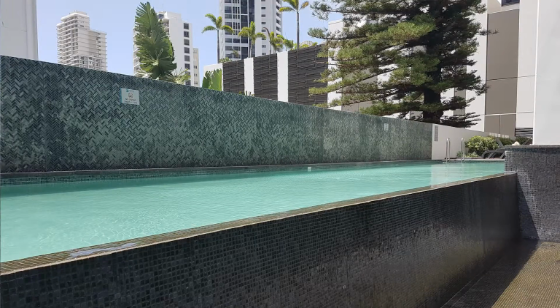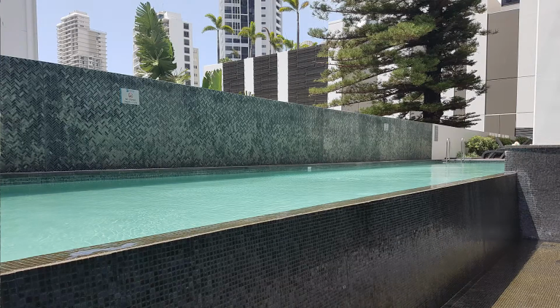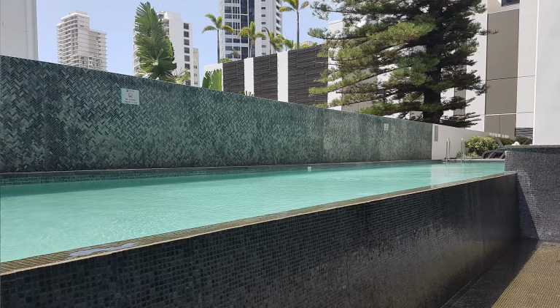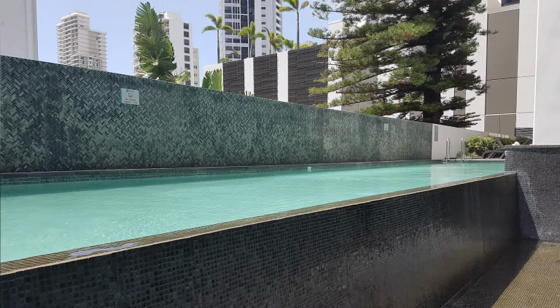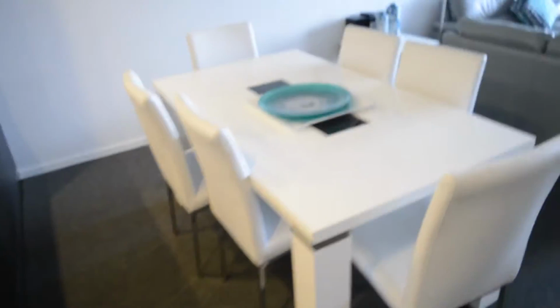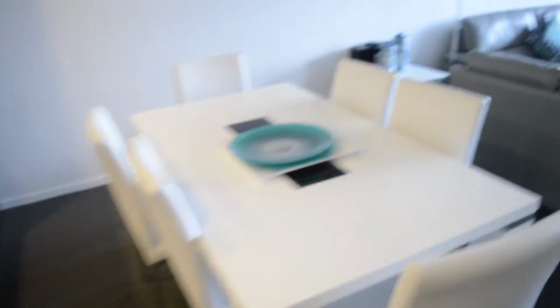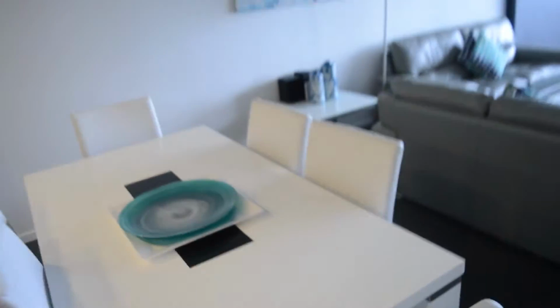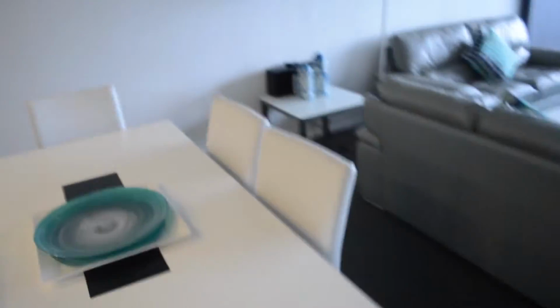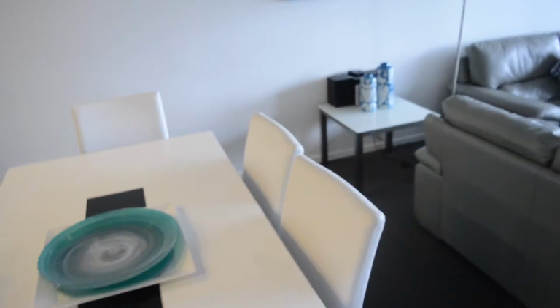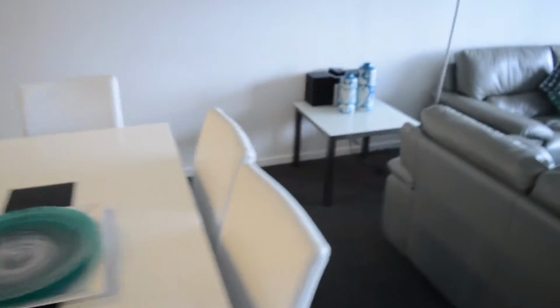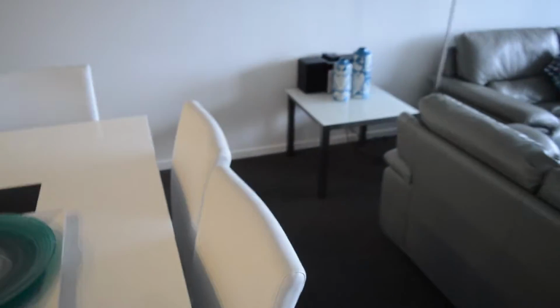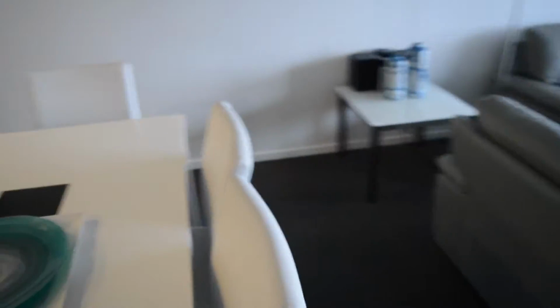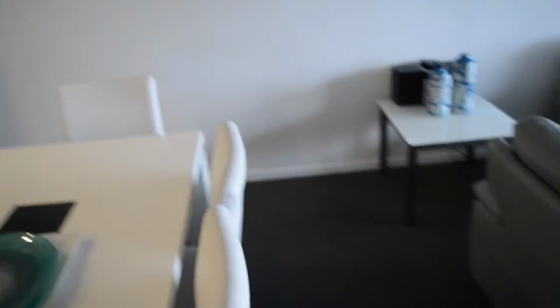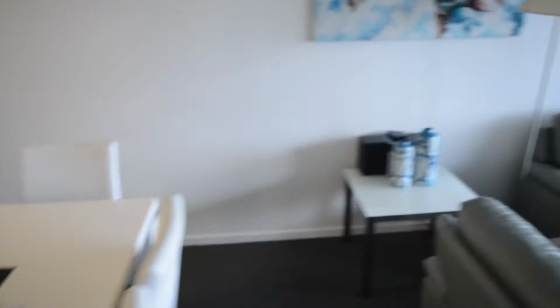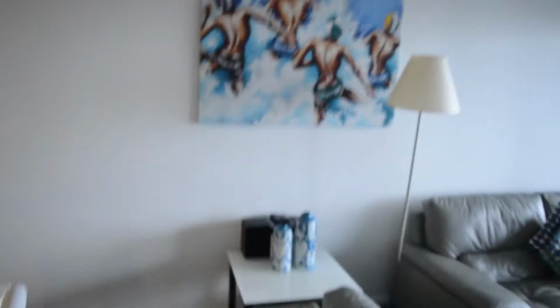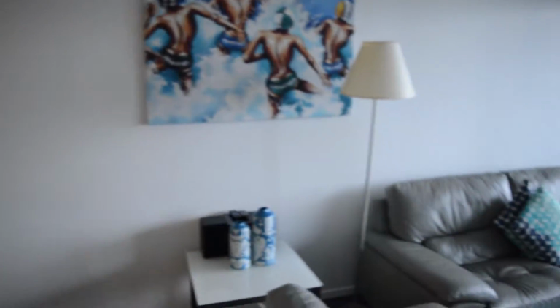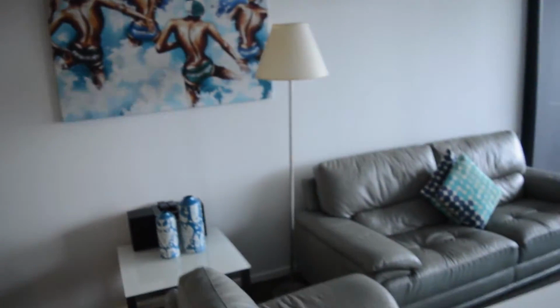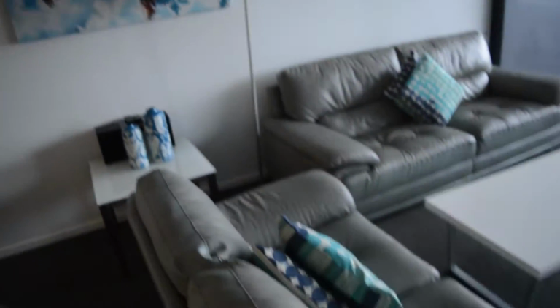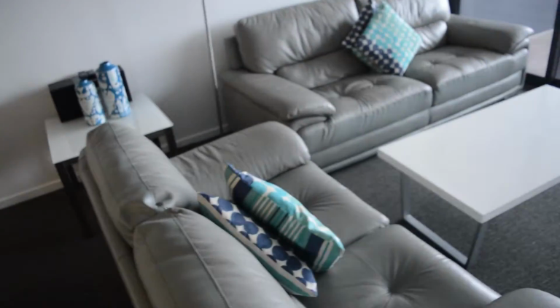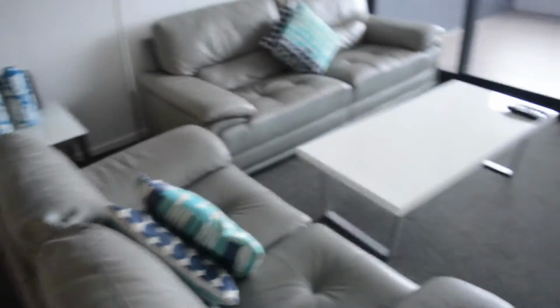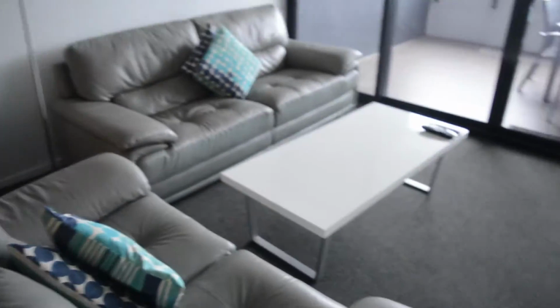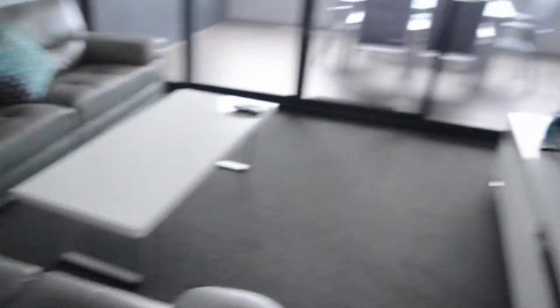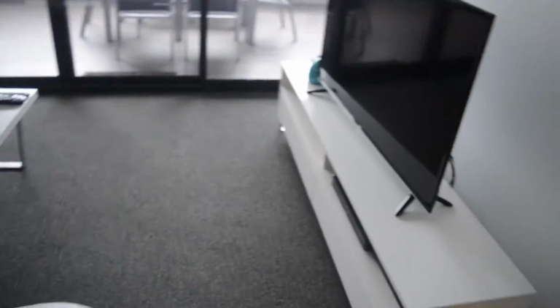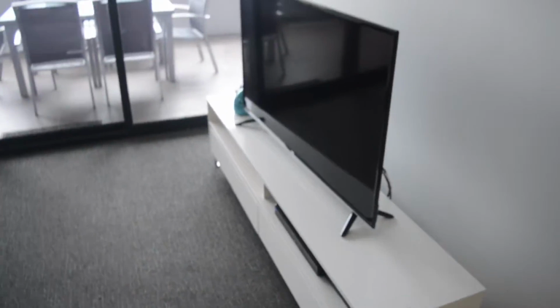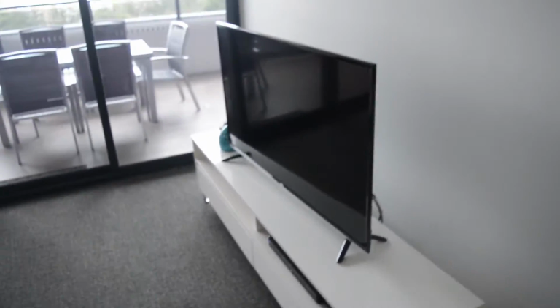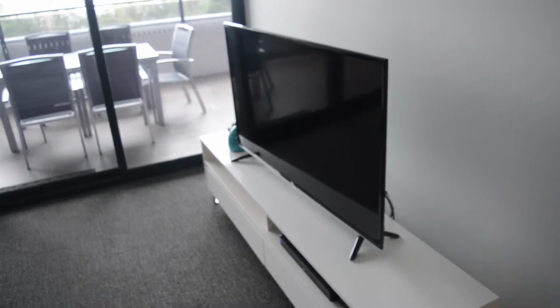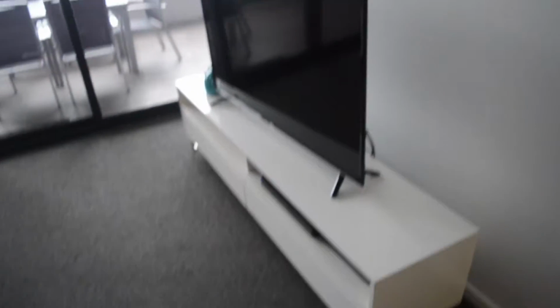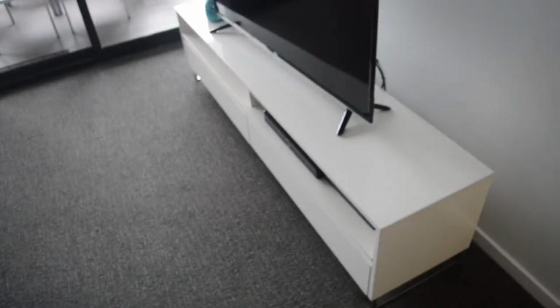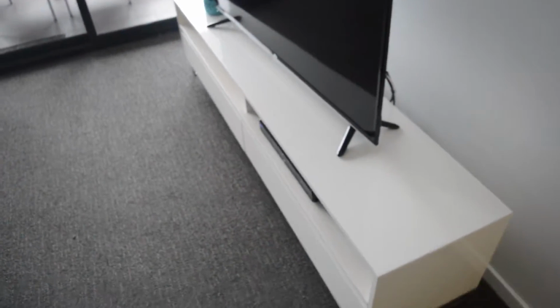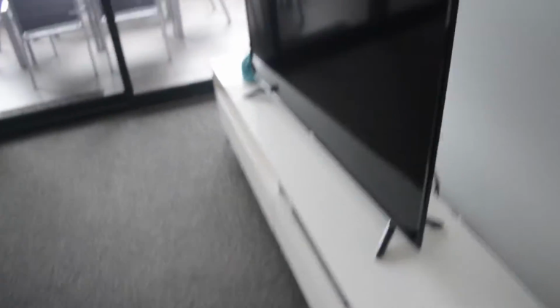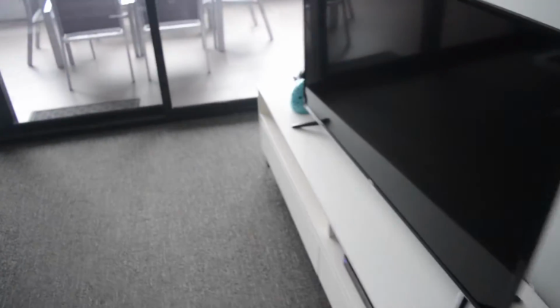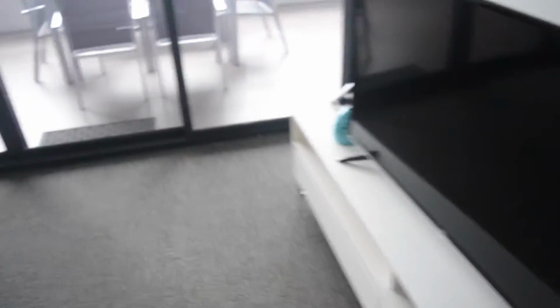It's the living room area. There's a CD player and music player there. The living room seating, huge TV, and it comes with cable.